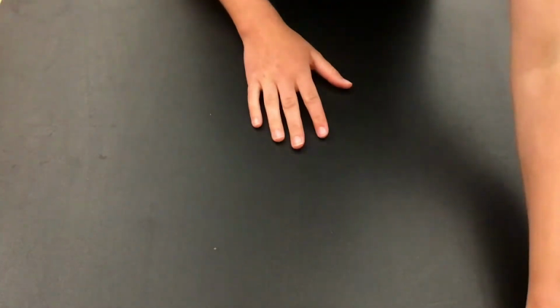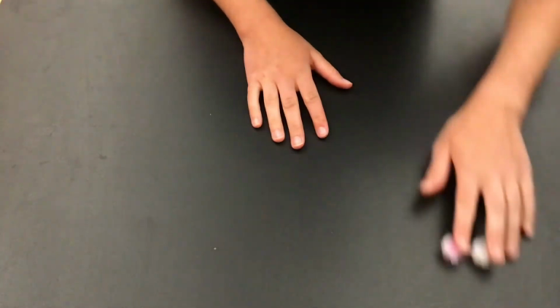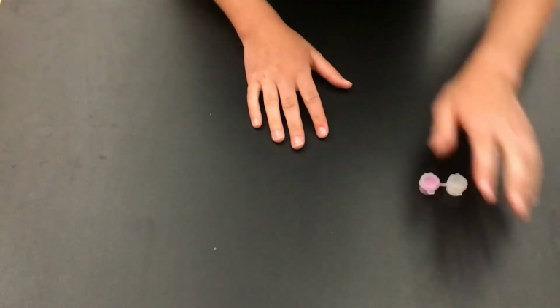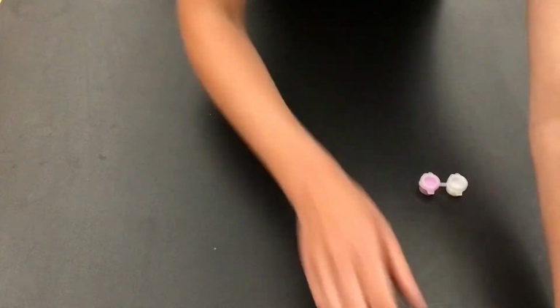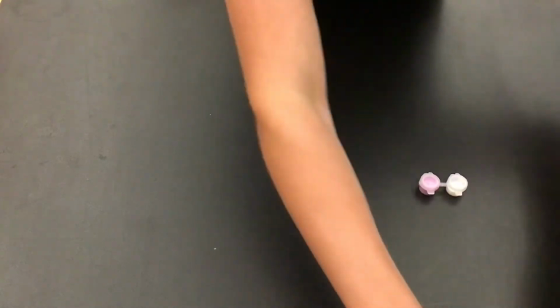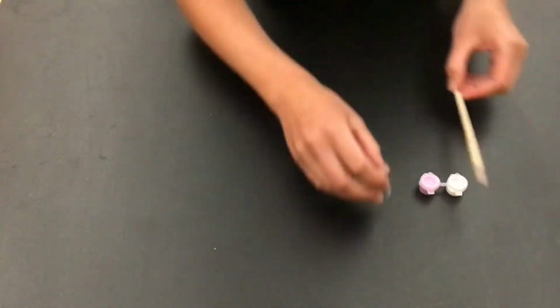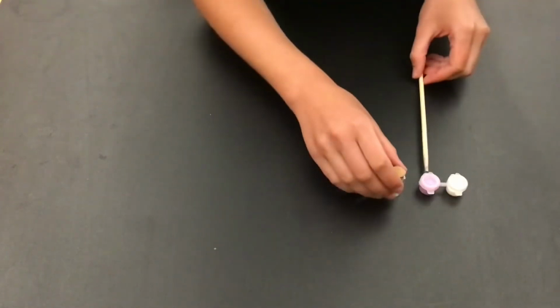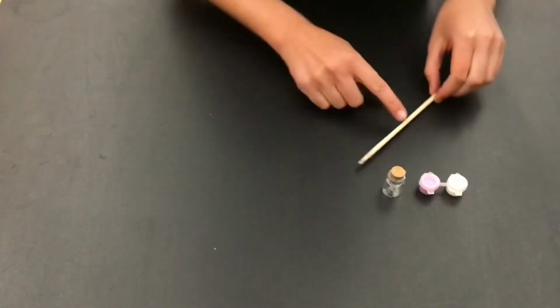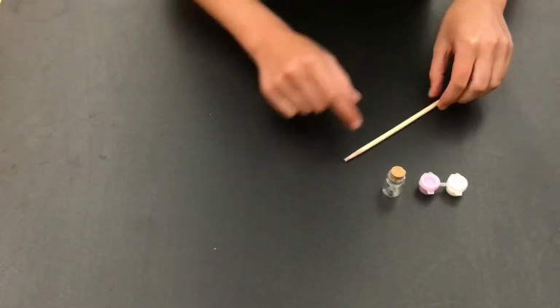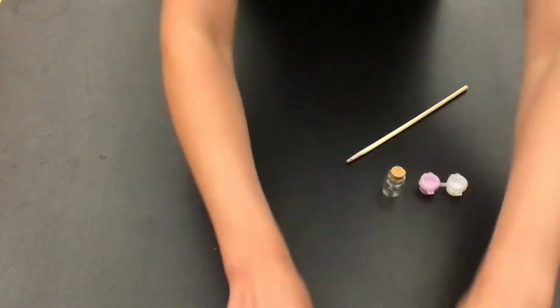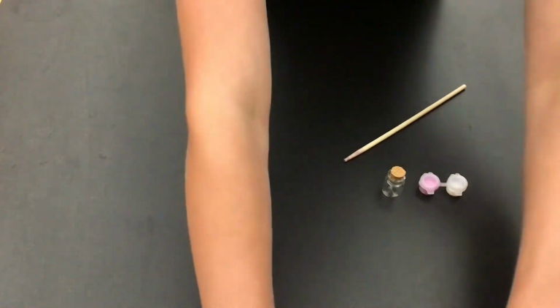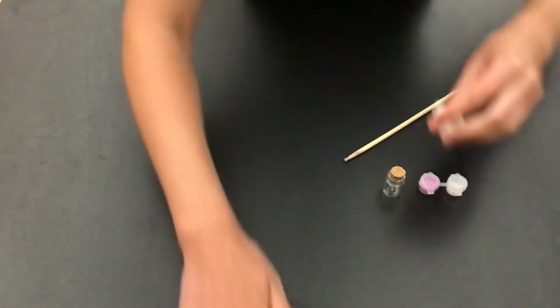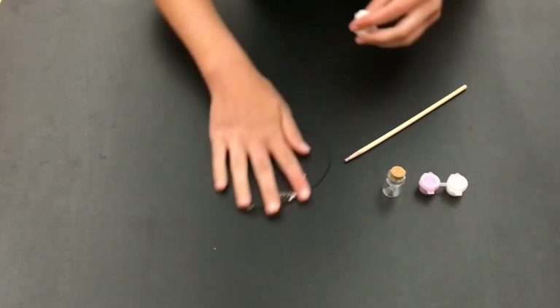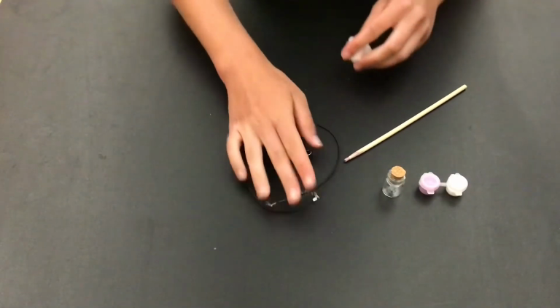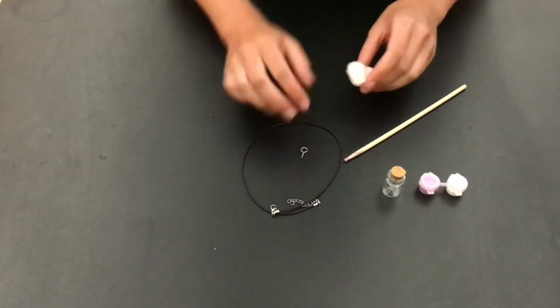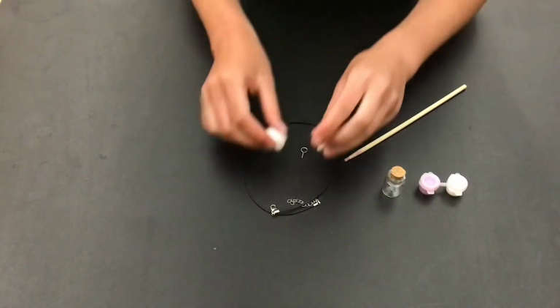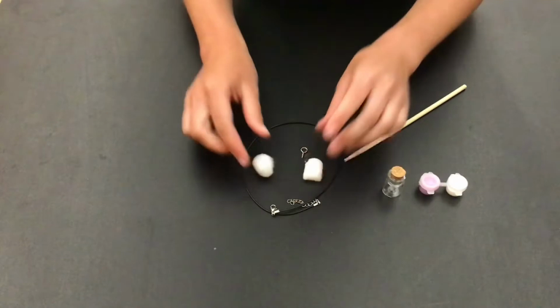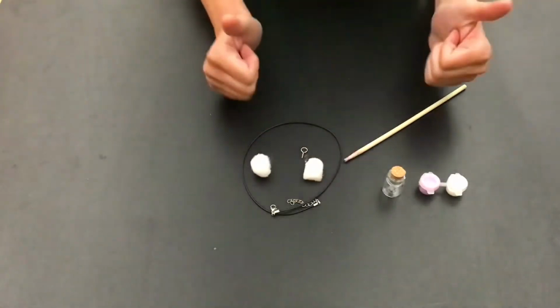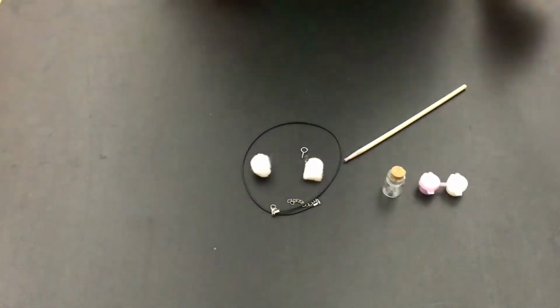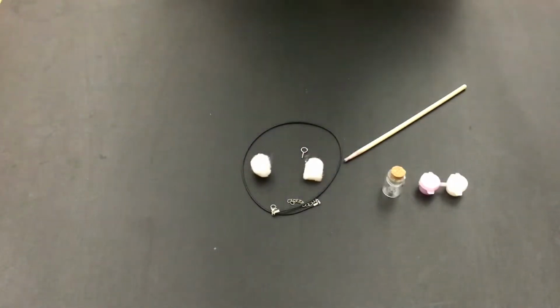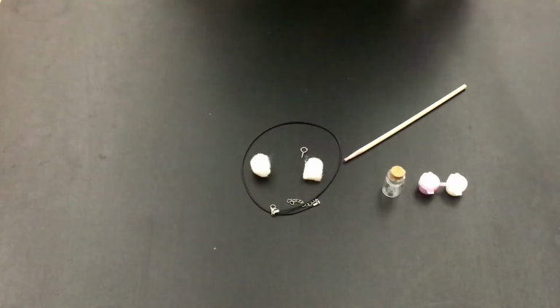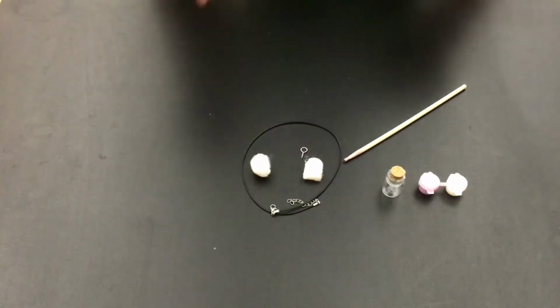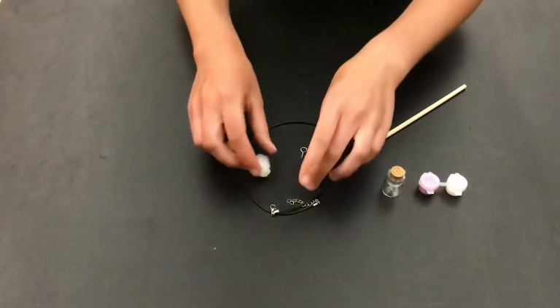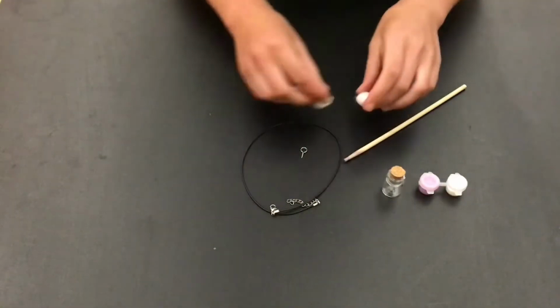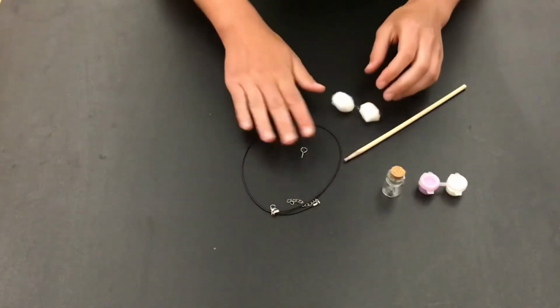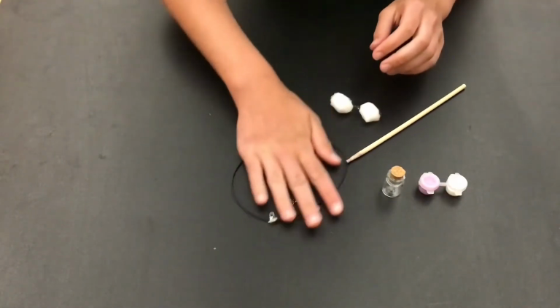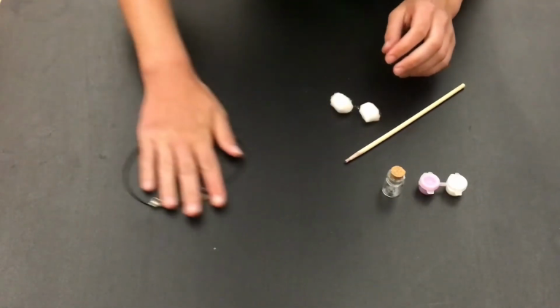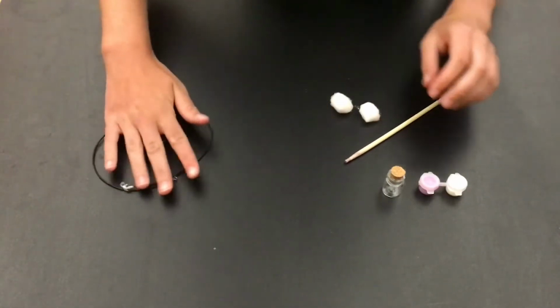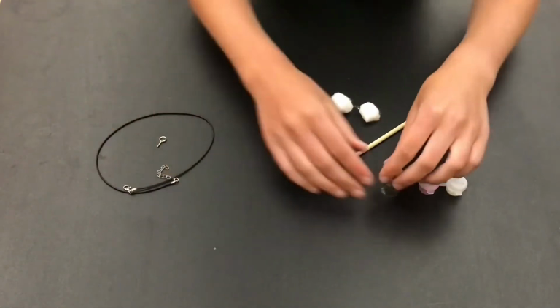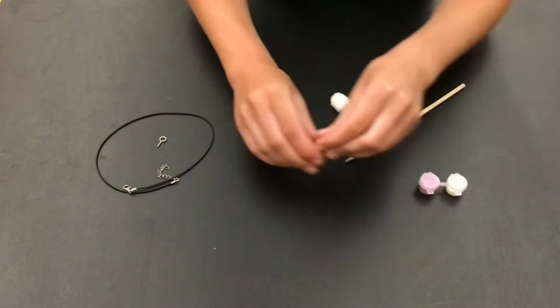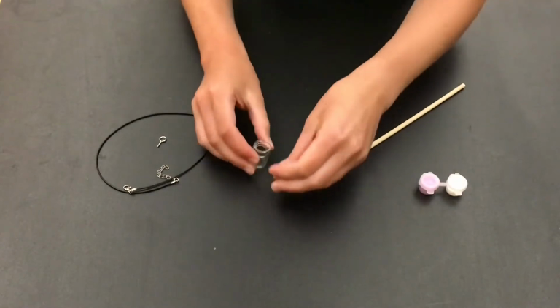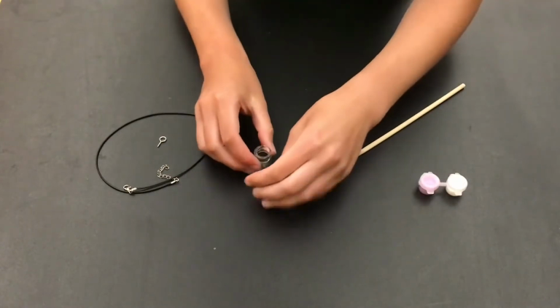Hi everyone, for today's craft you're going to need your paint container, your small jar, a stick — like it could be a pencil, just something to mix with — two cotton balls, an eye screw, and the chain.